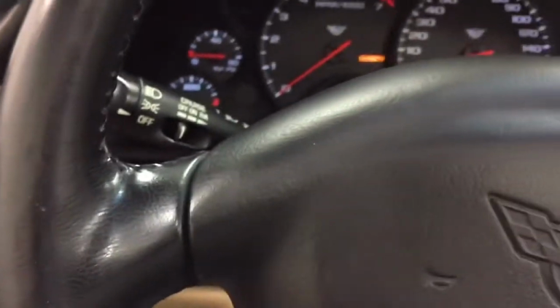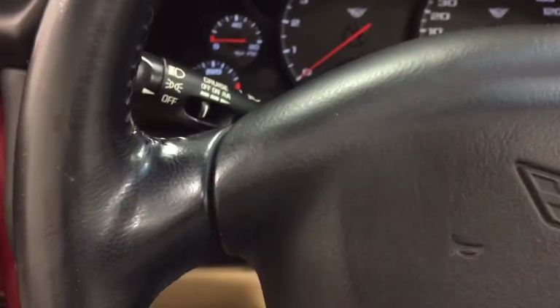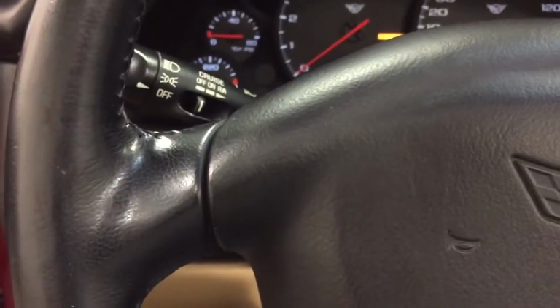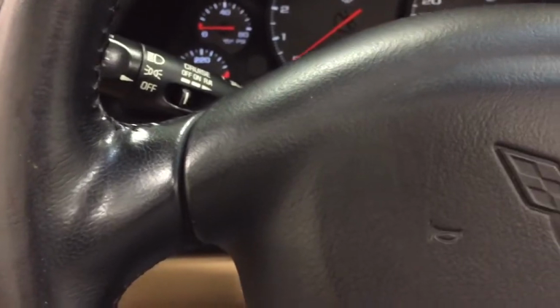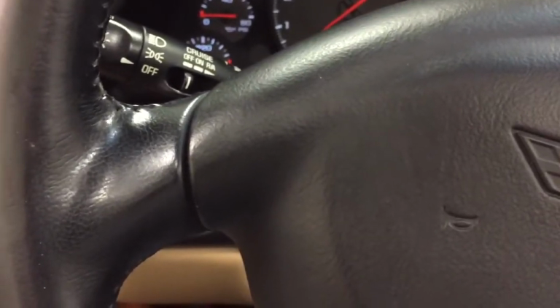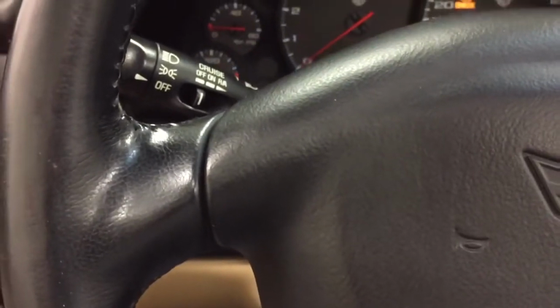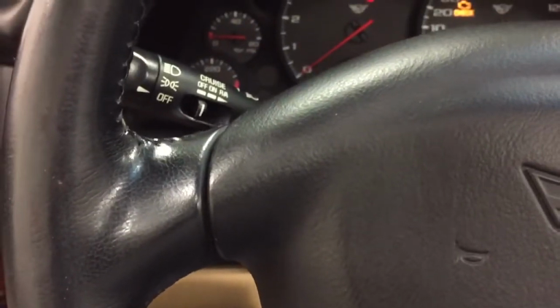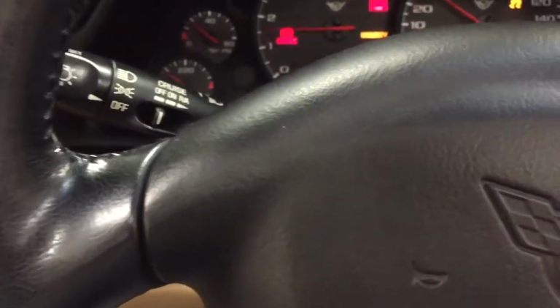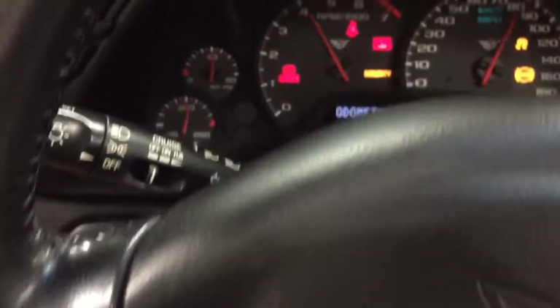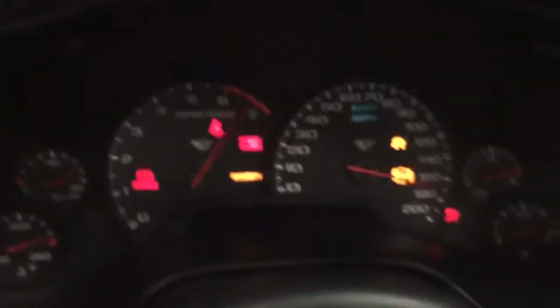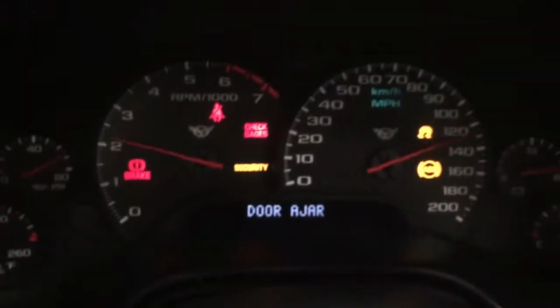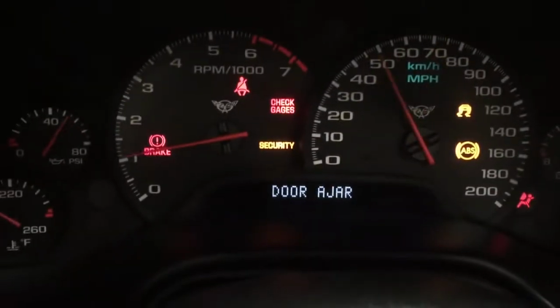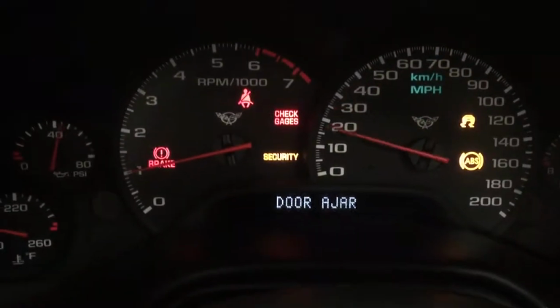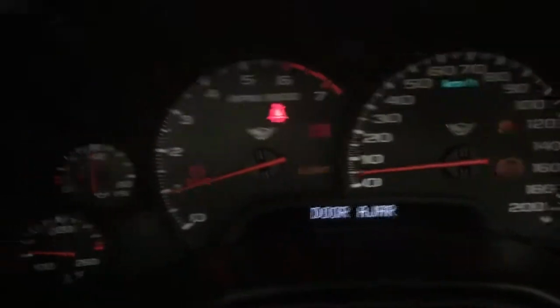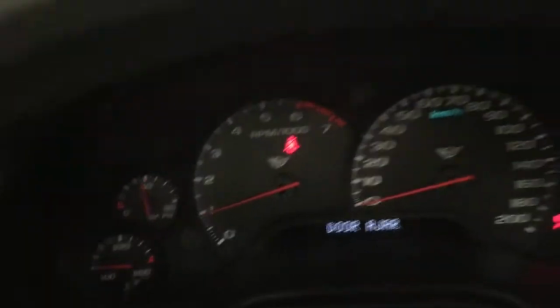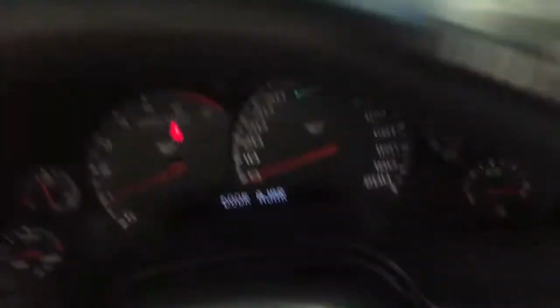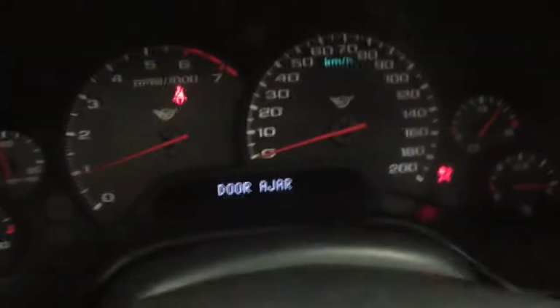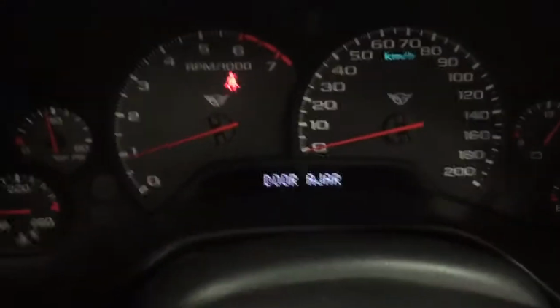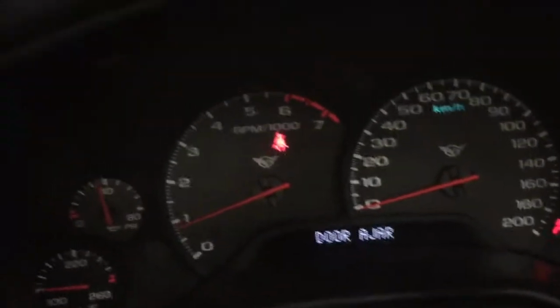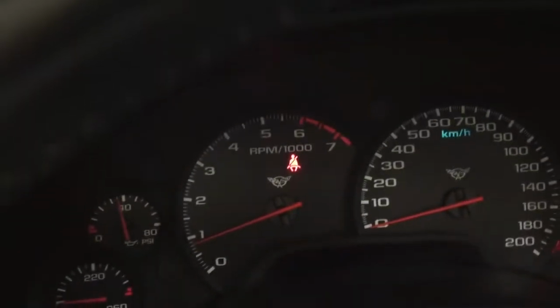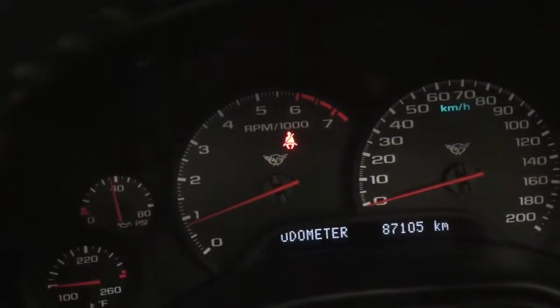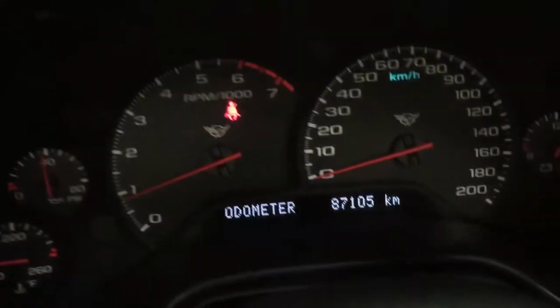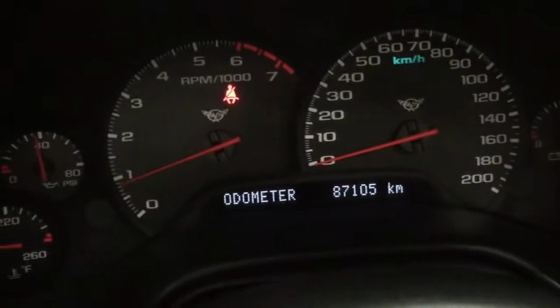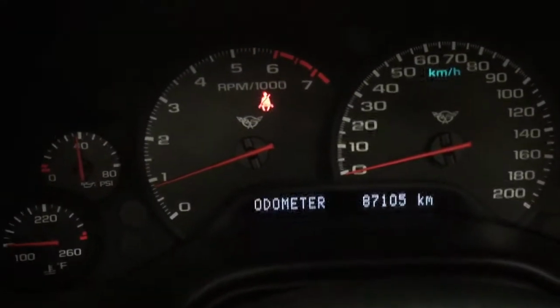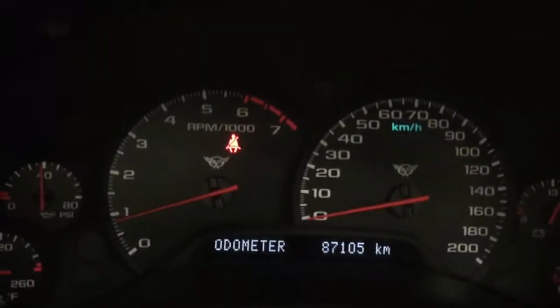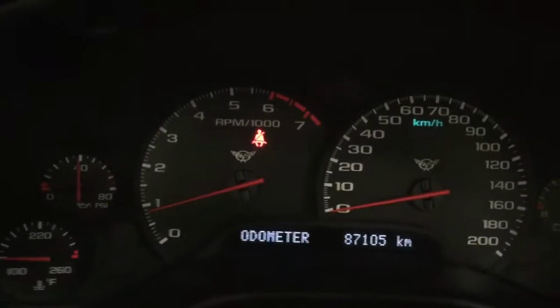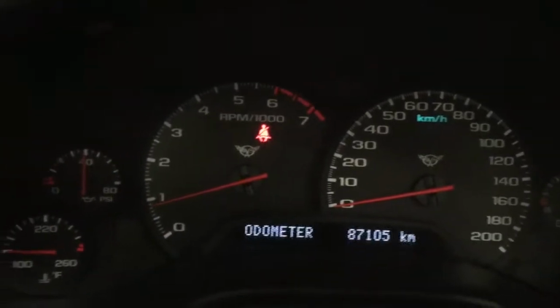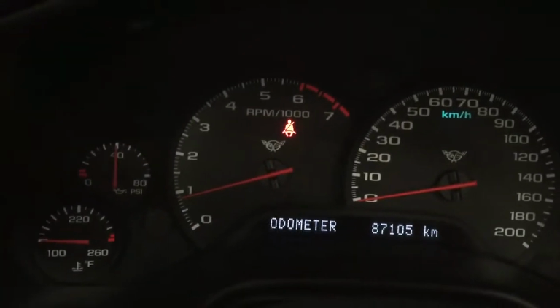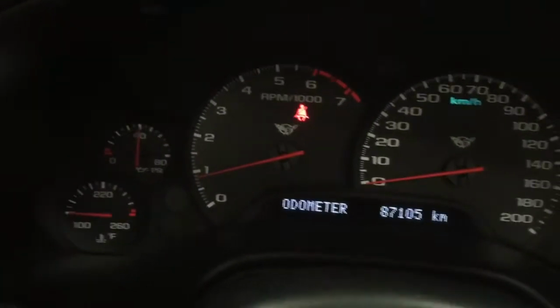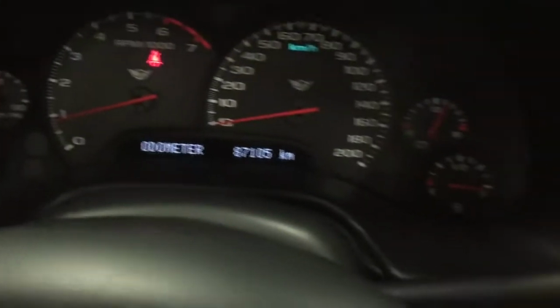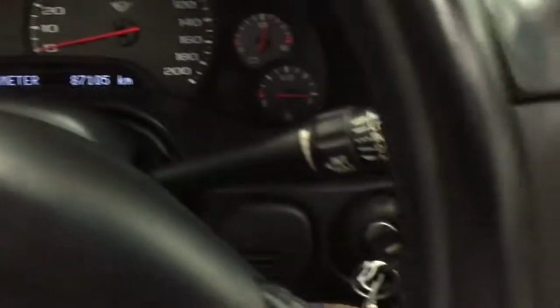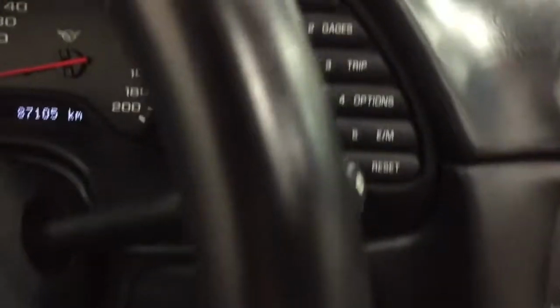So let me fire this one up and let's have a look. 87,105 kilometers — just a nice car.